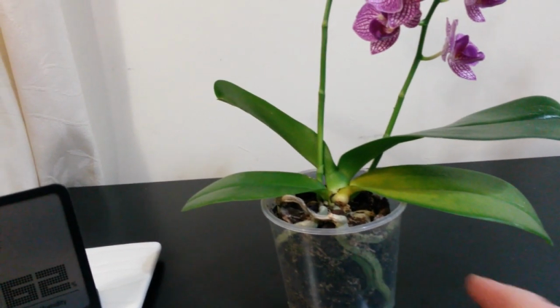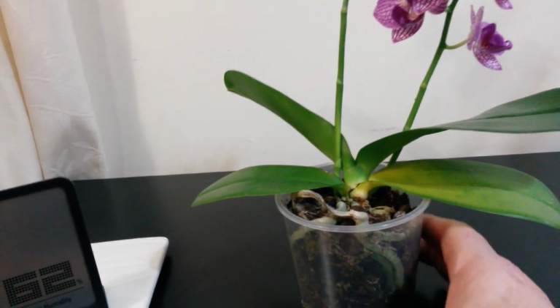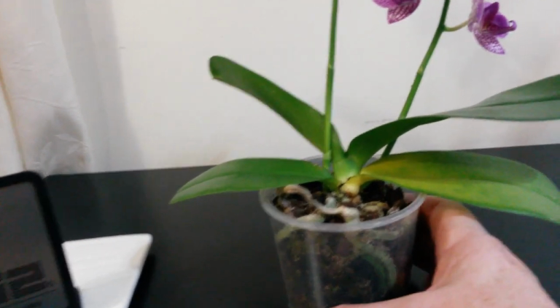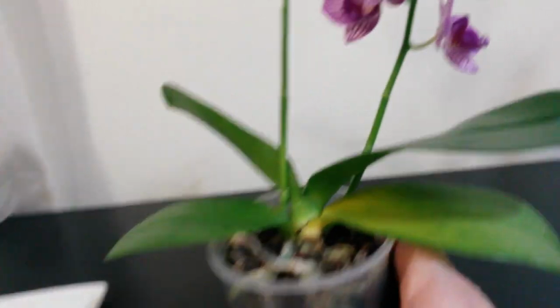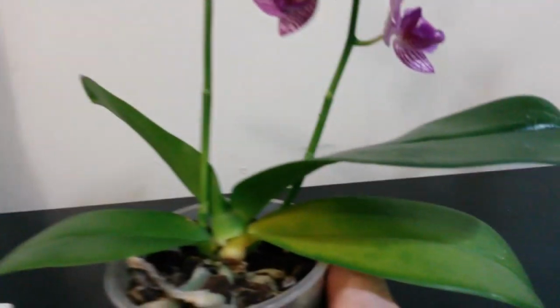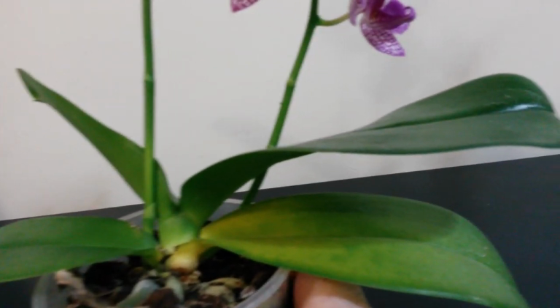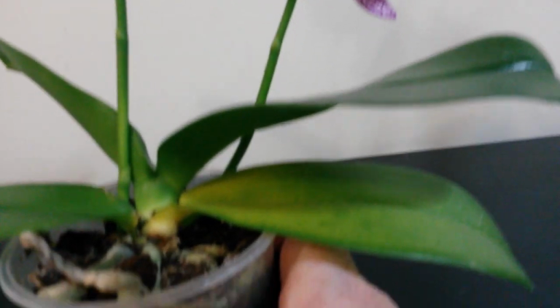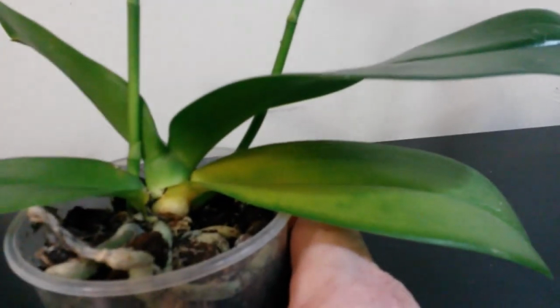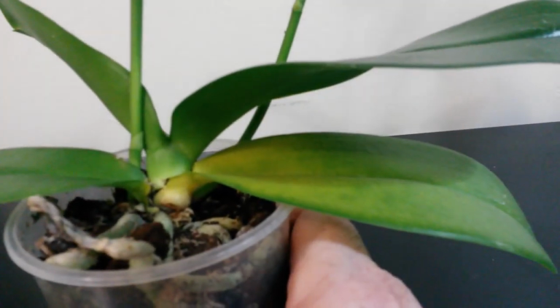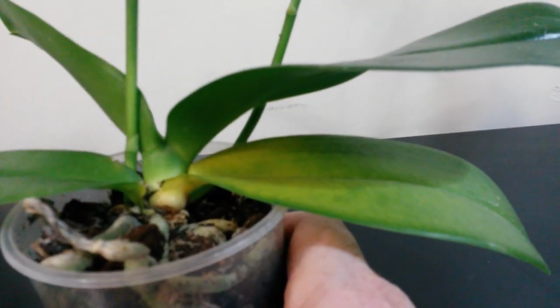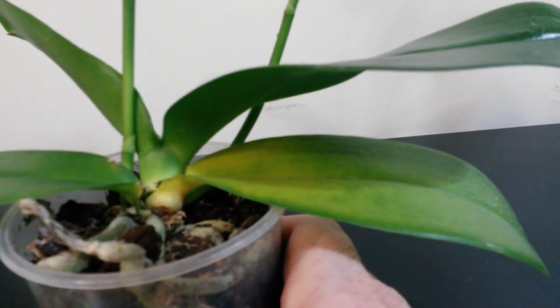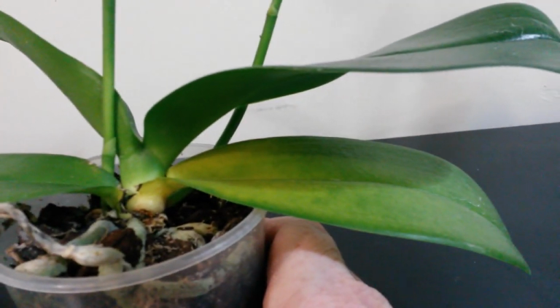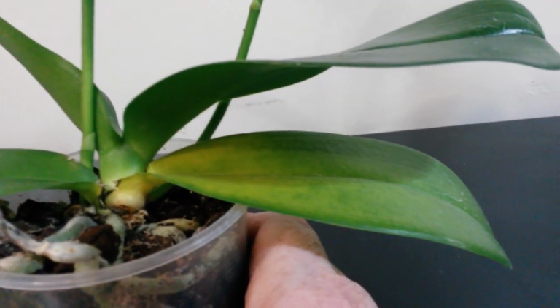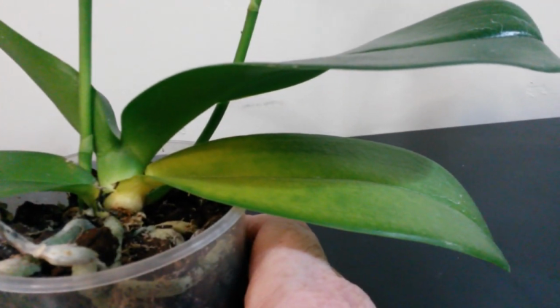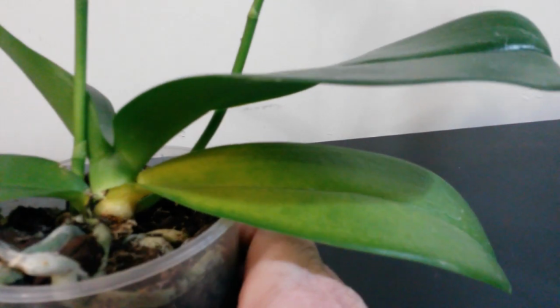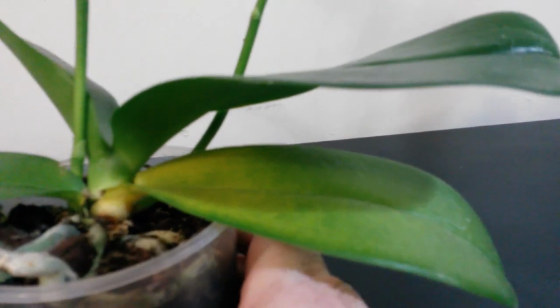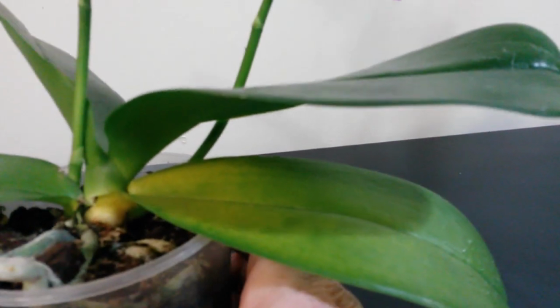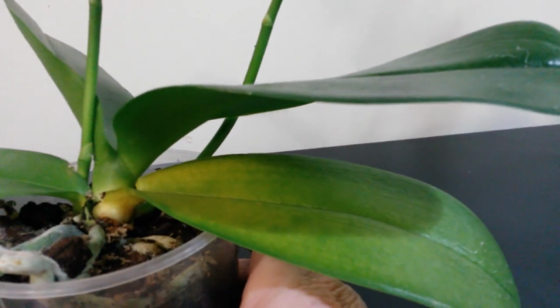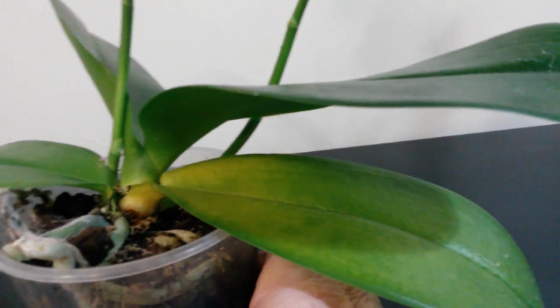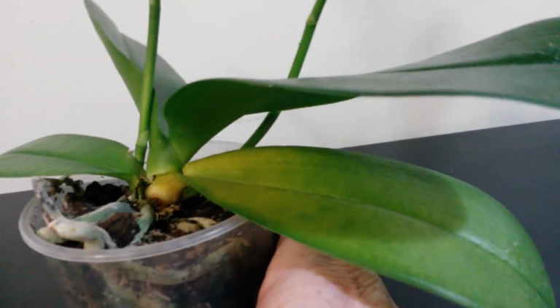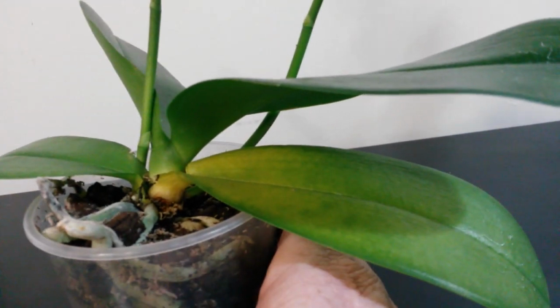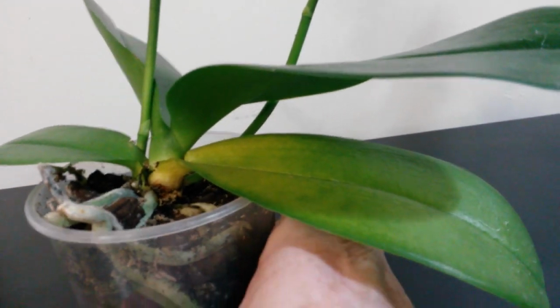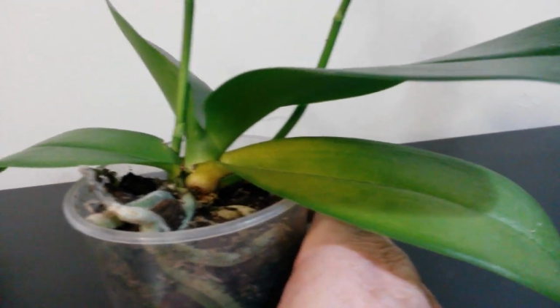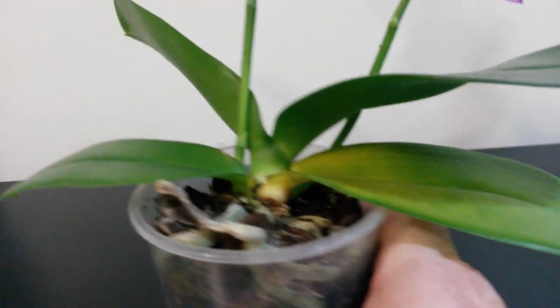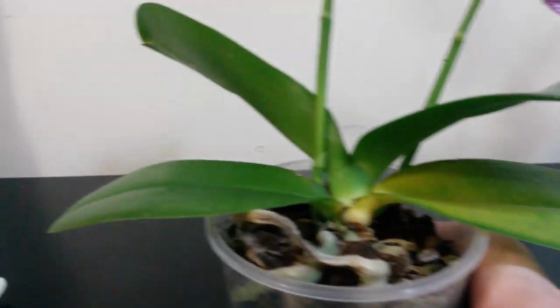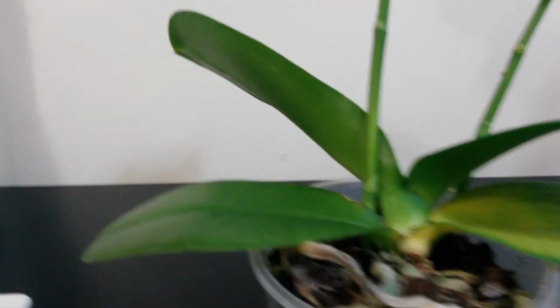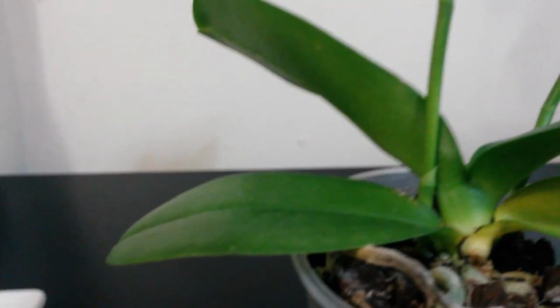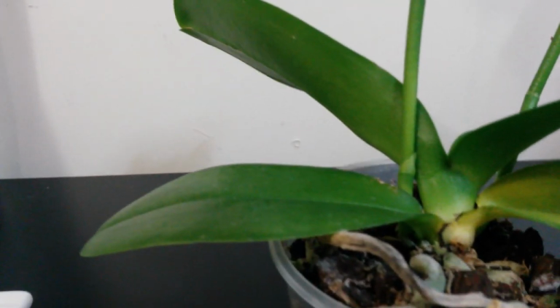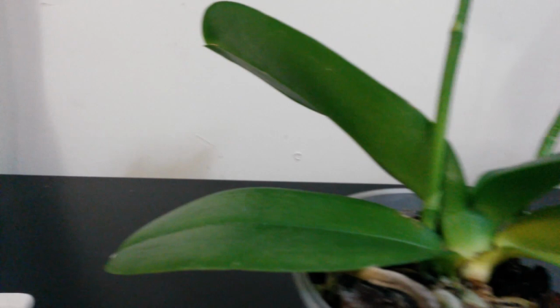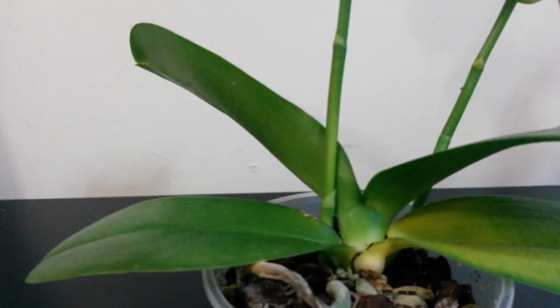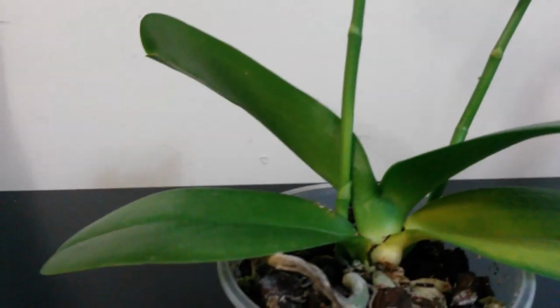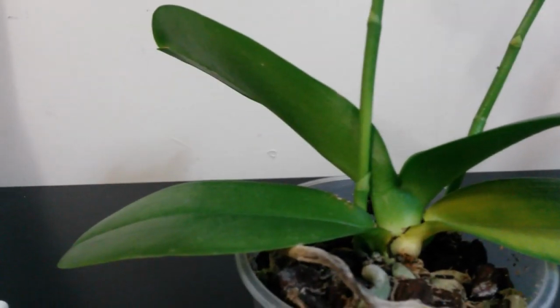With this little one, I've noticed that the bottom leaf is really going quite yellow and patchy, and the leaf on the other side is starting to work its way loose from the actual plant.